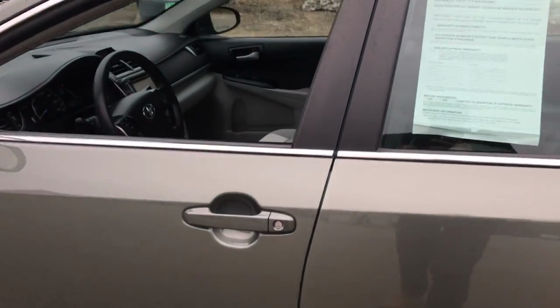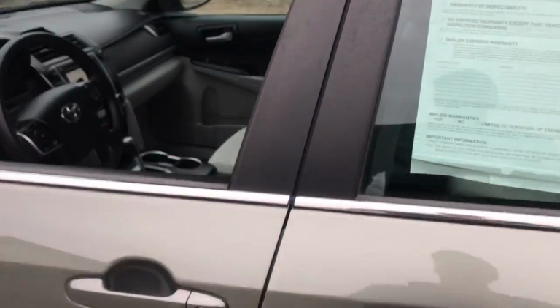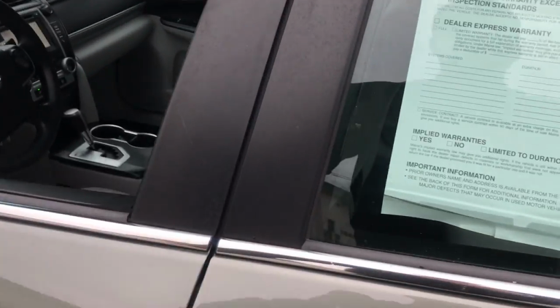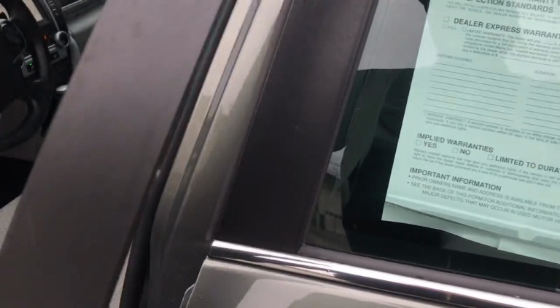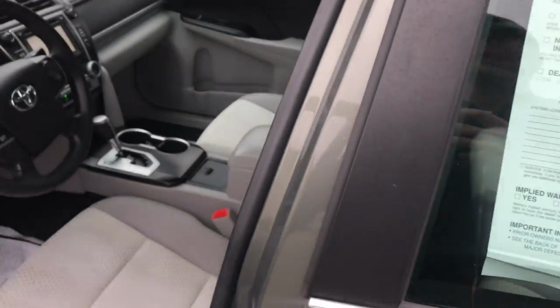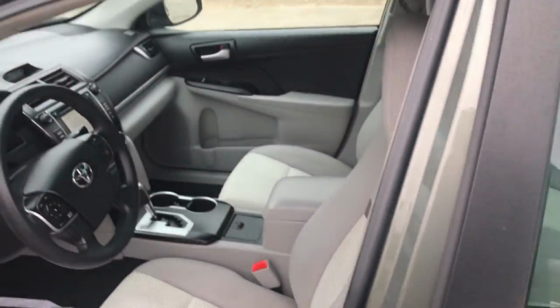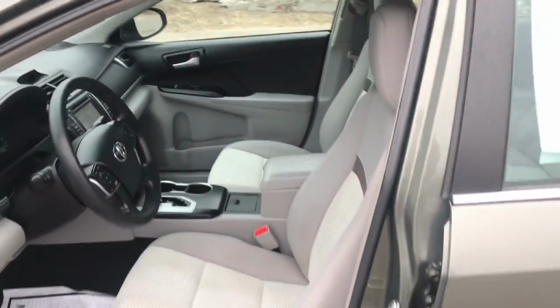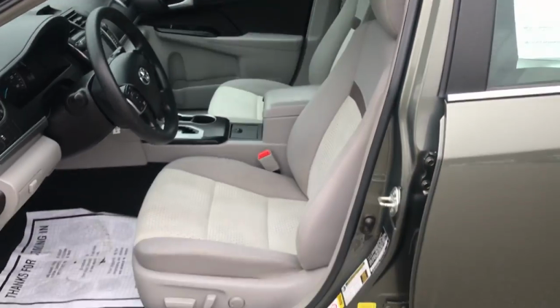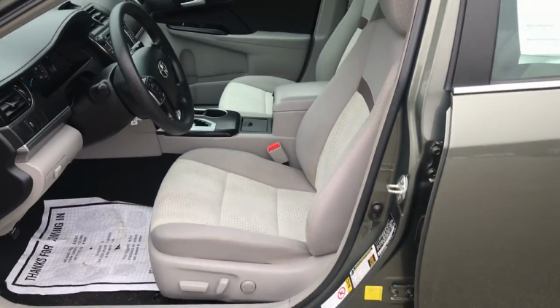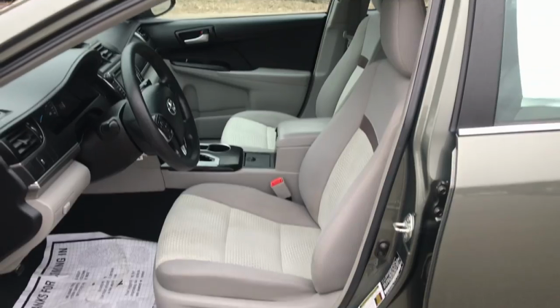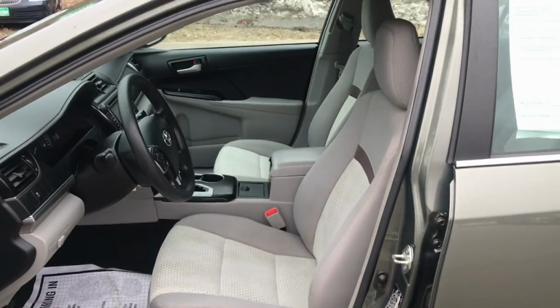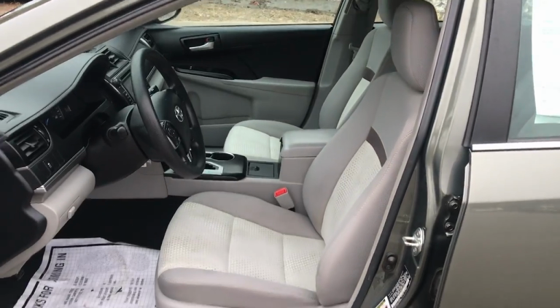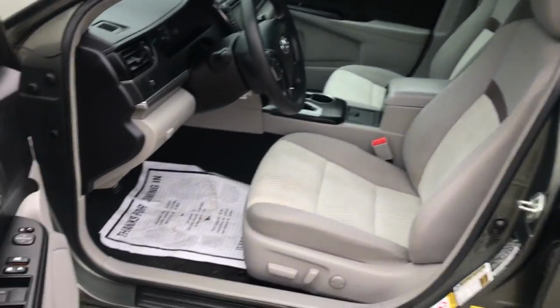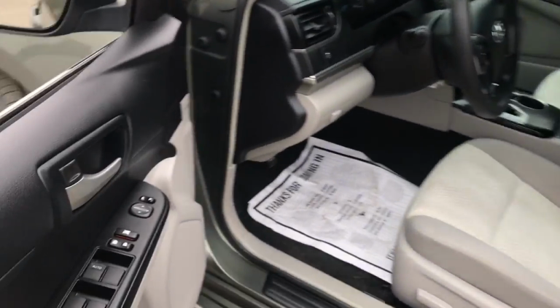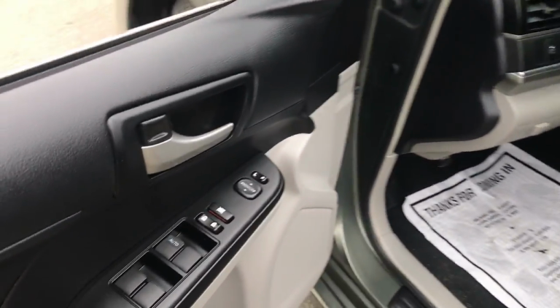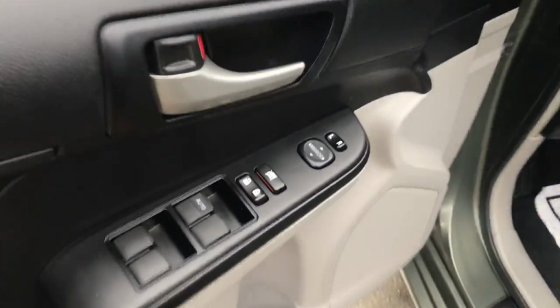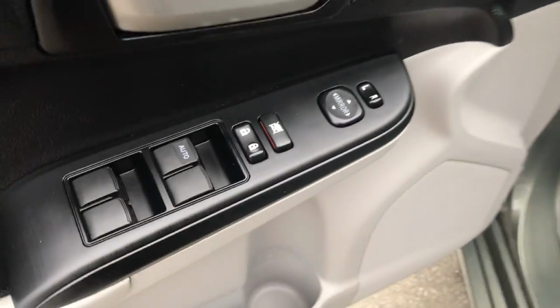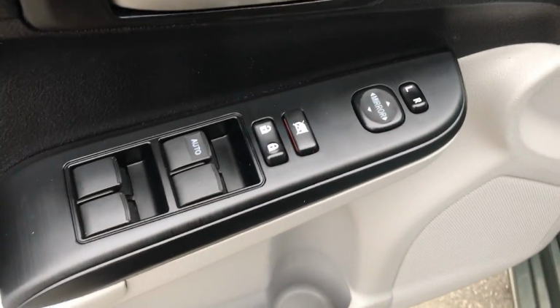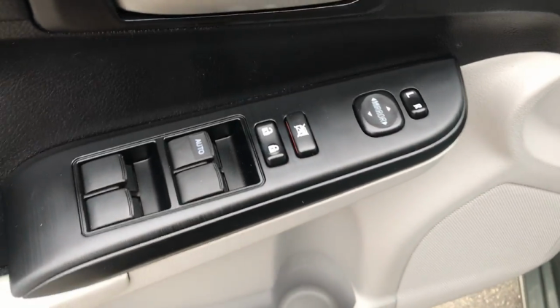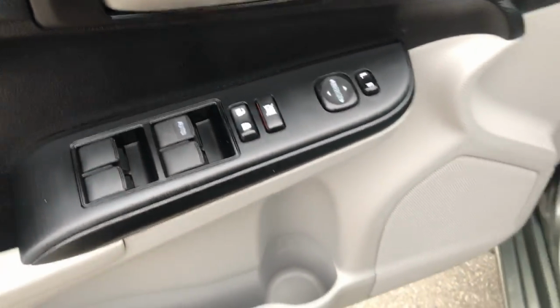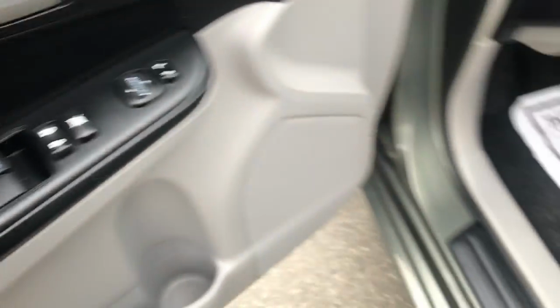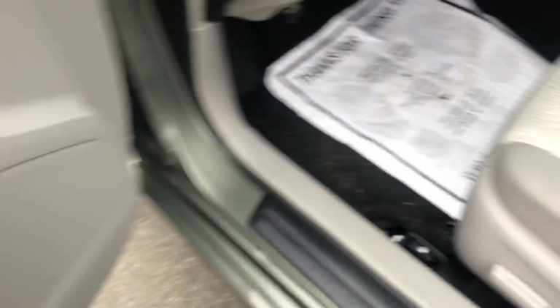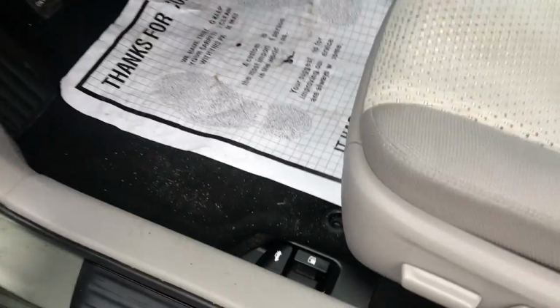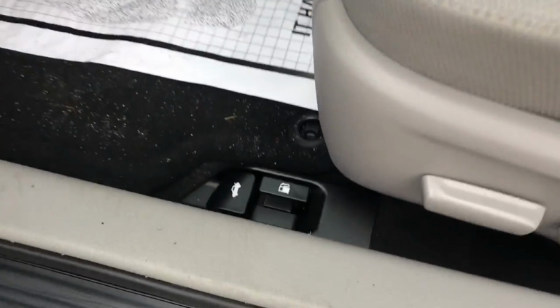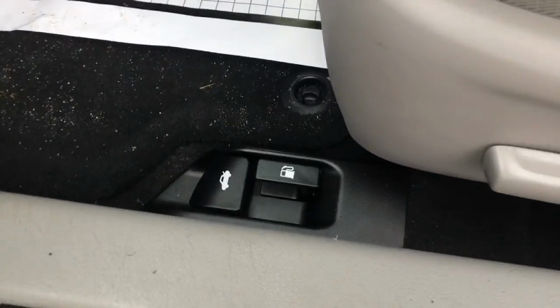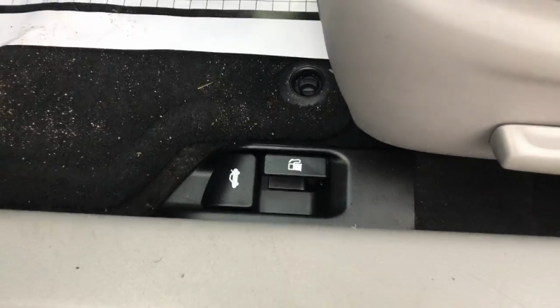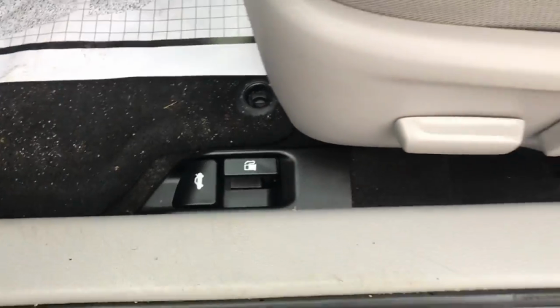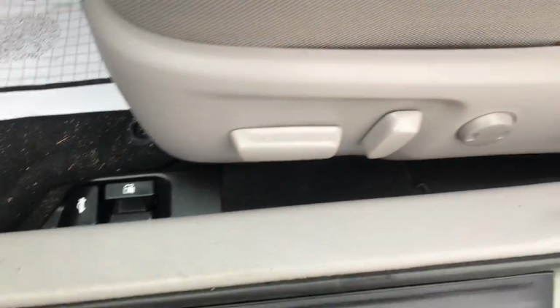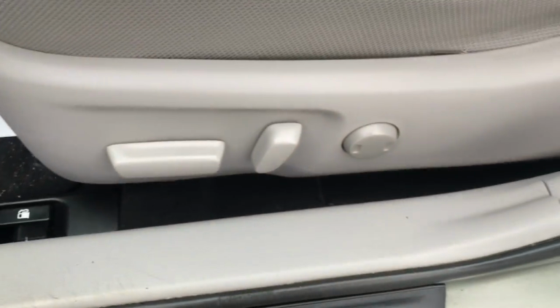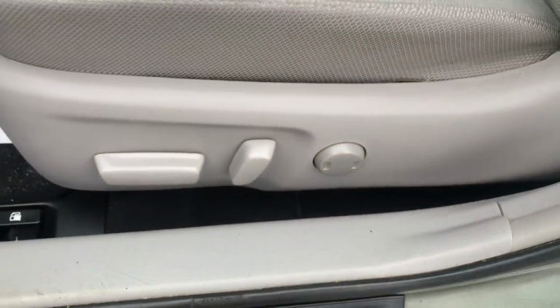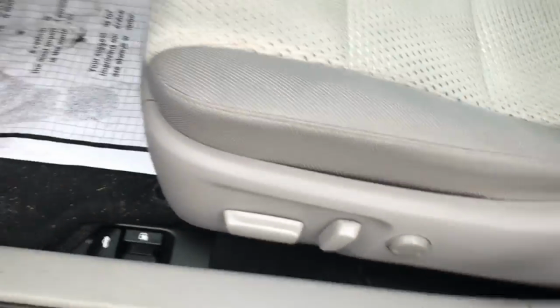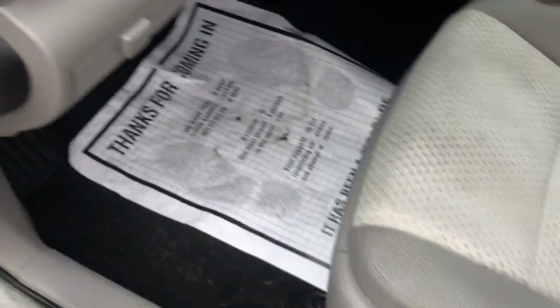Go ahead and take a look at the interior here. You got your light gray cloth interior. You have a door panel here. You get power windows, mirrors, and locks. You get your trunk and fuel door release on the floor there. Power driver seat.